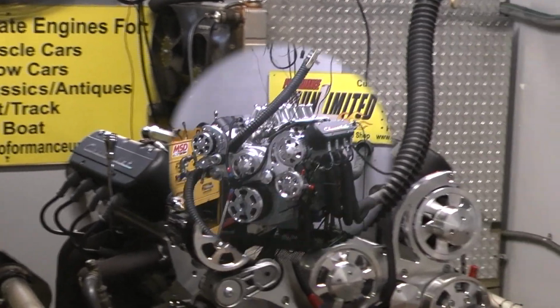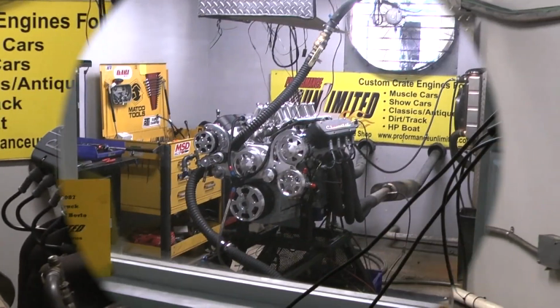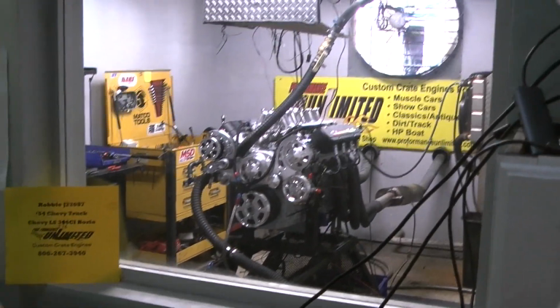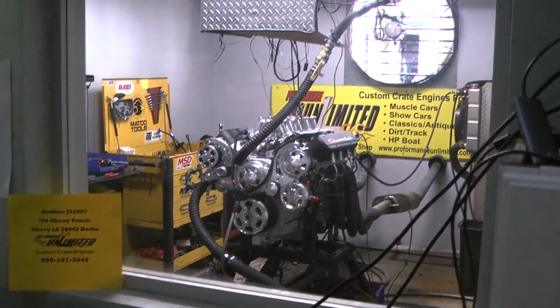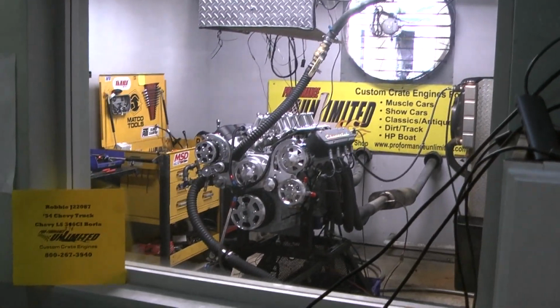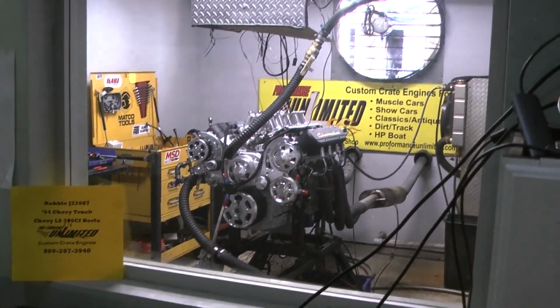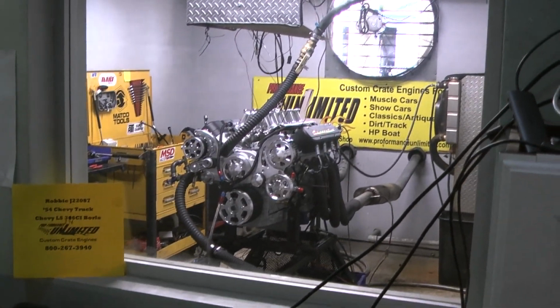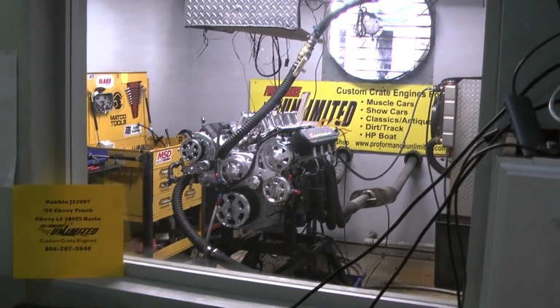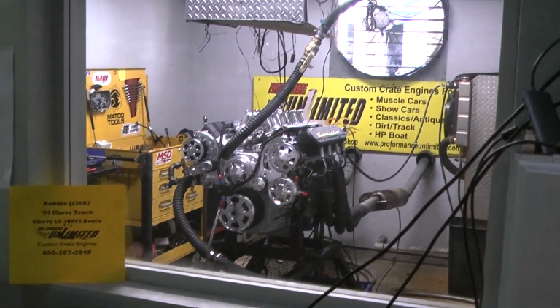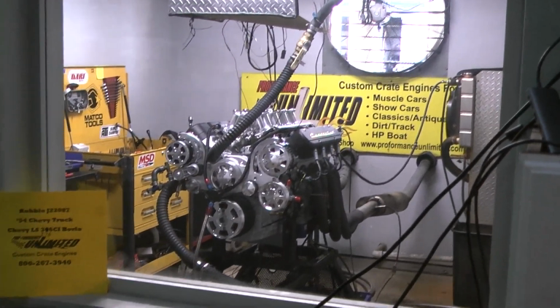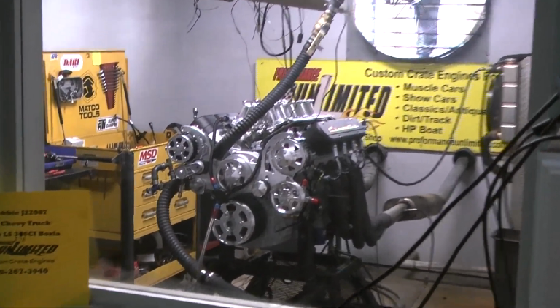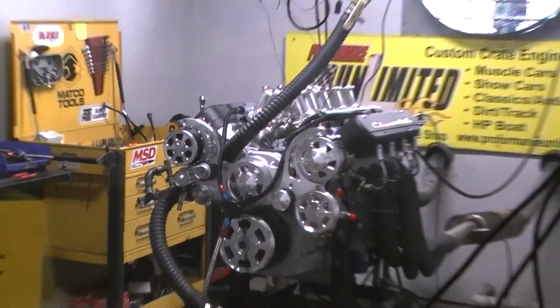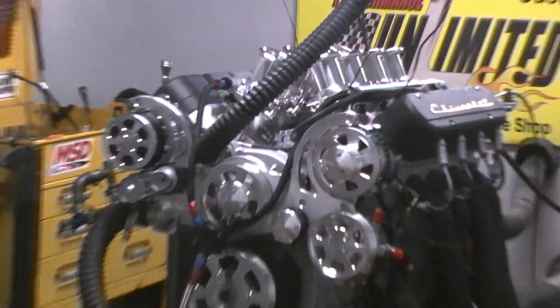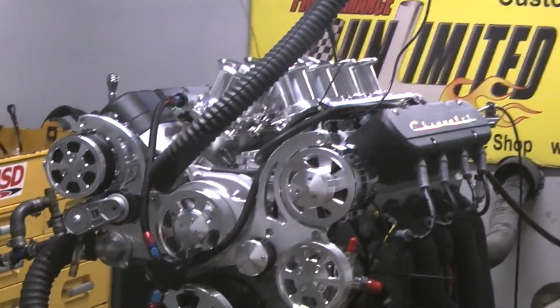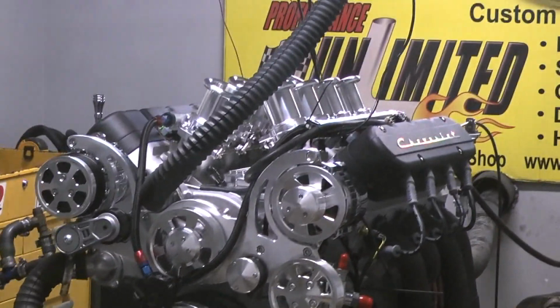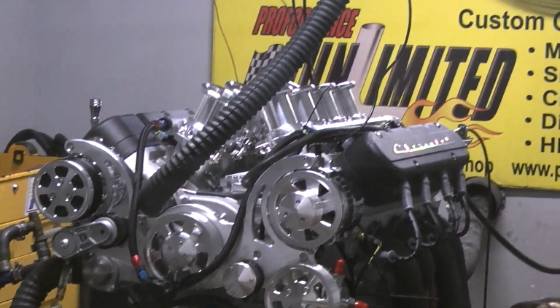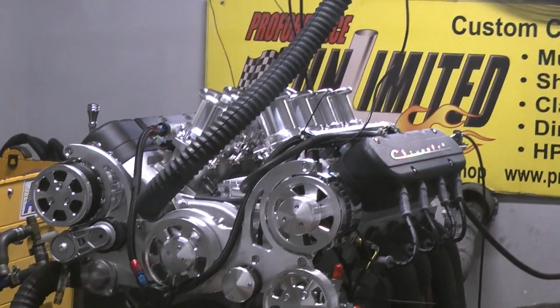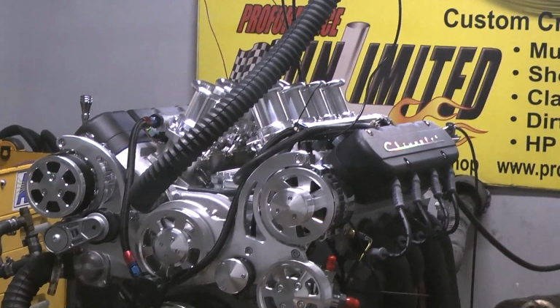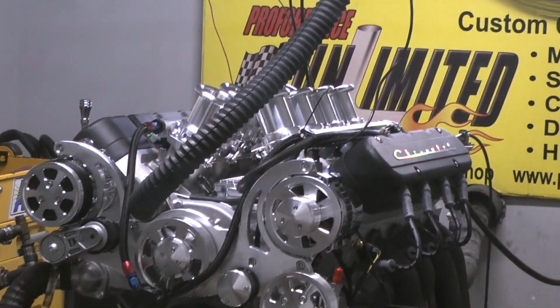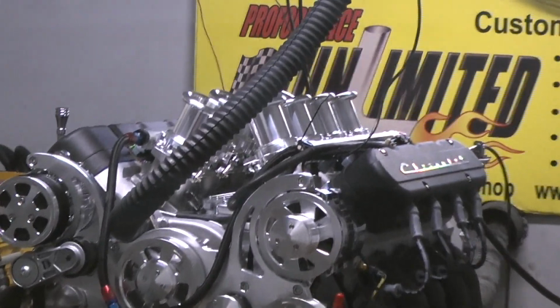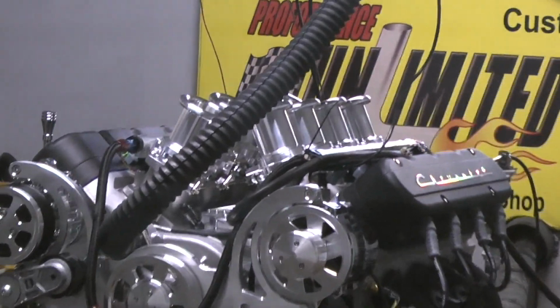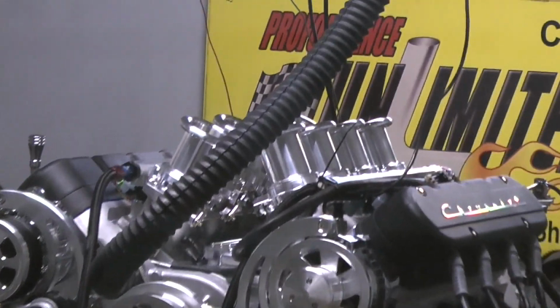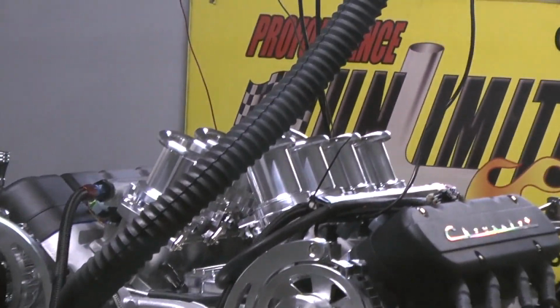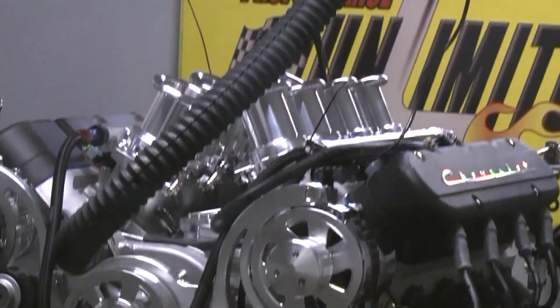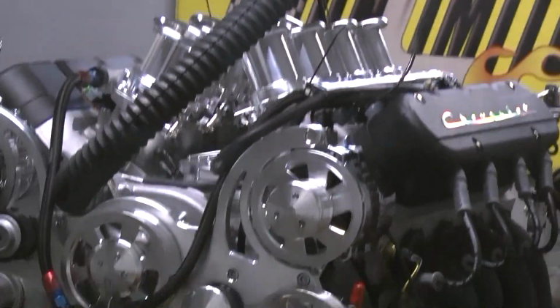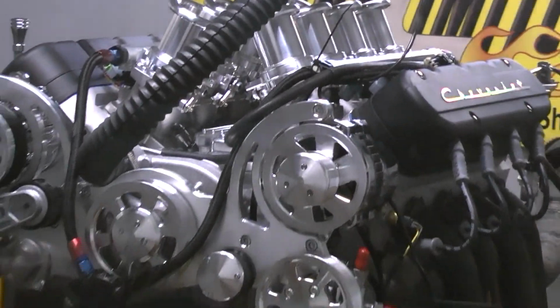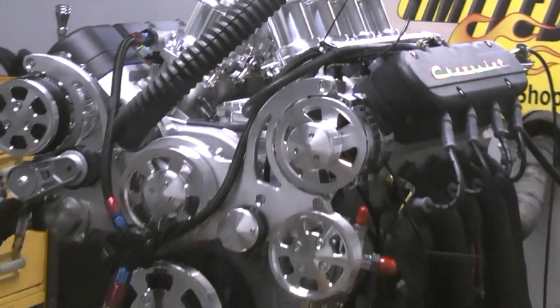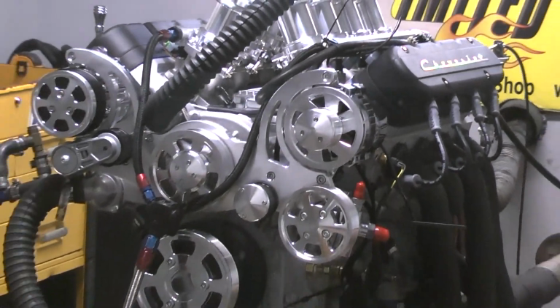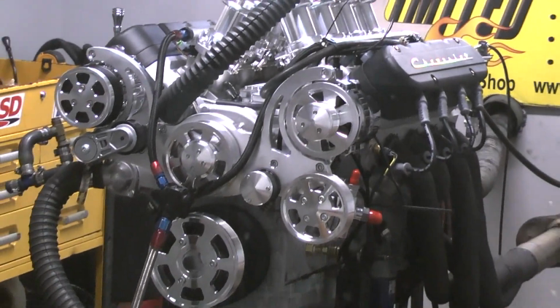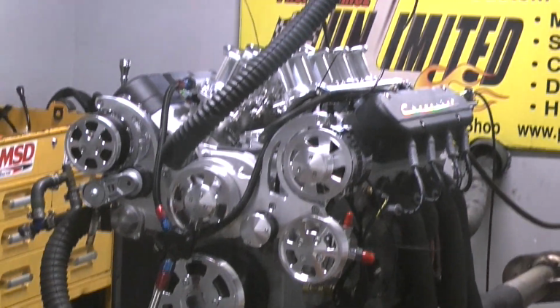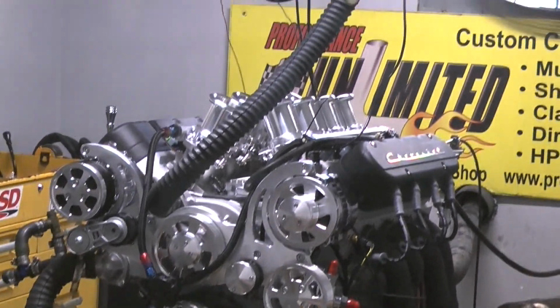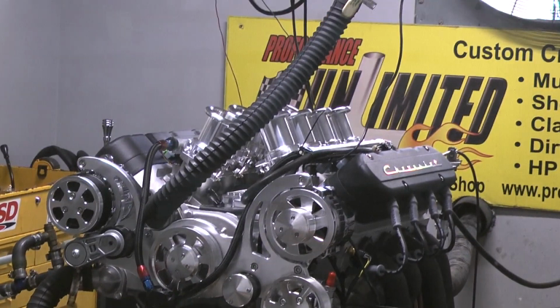Okay, Robbie, I got your 54 Chevy truck engine here. Got this gorgeous LS 376 cubic inch with the borderless injection on it. I'm going to fire it up, give you a run demo.